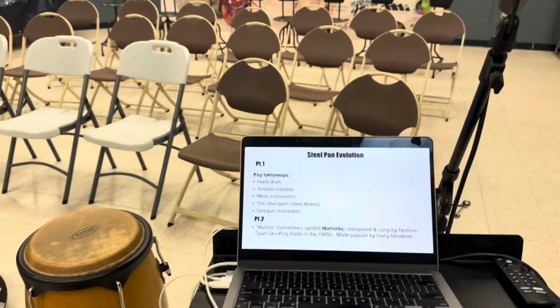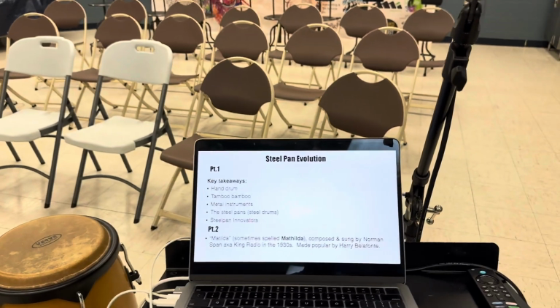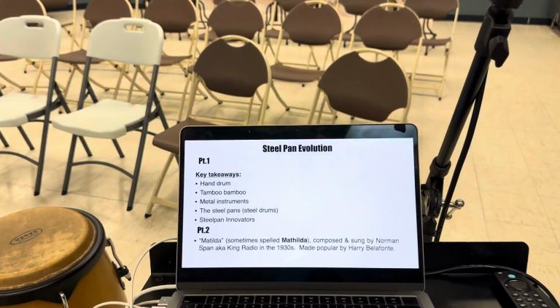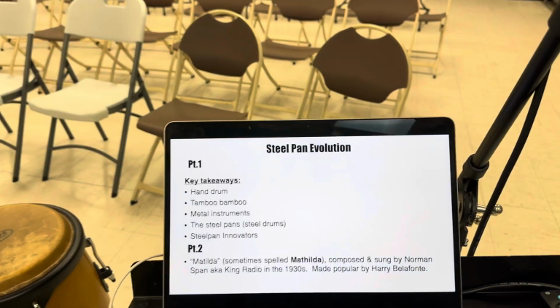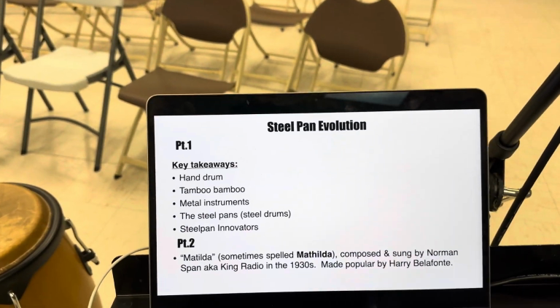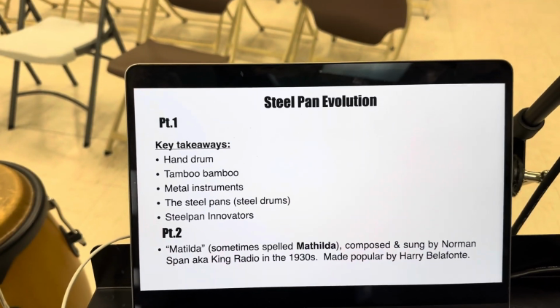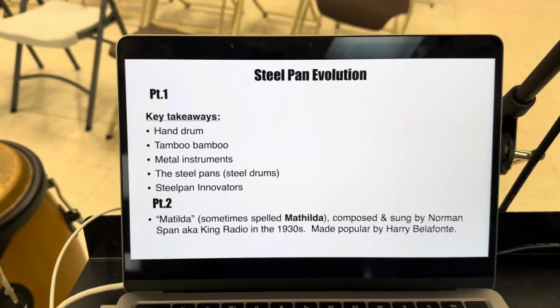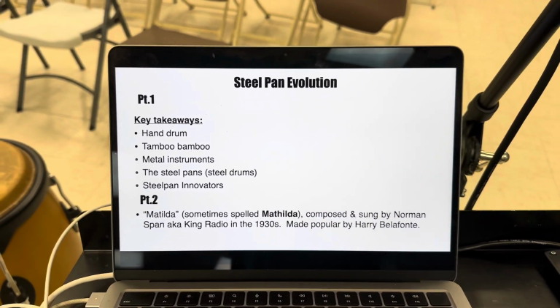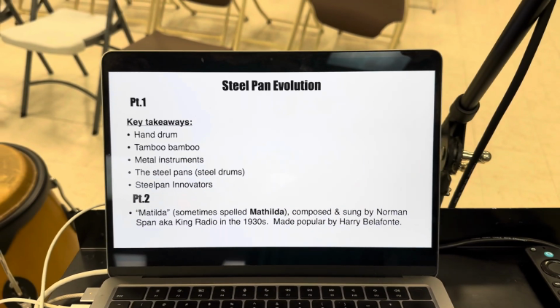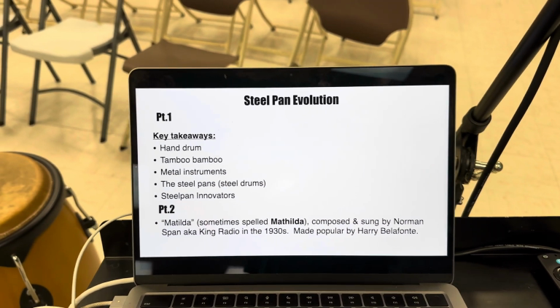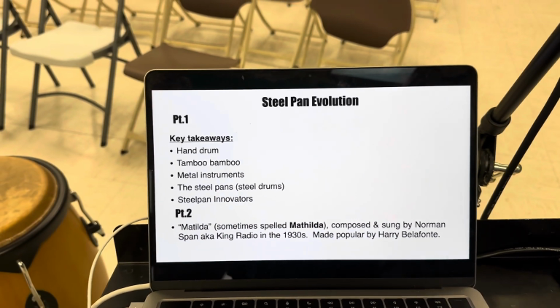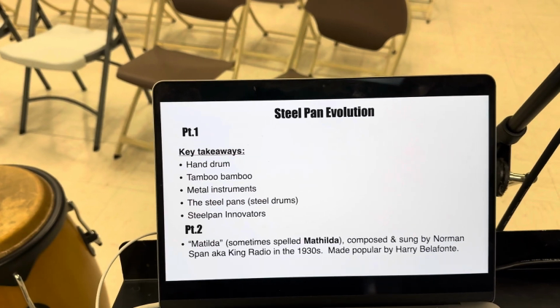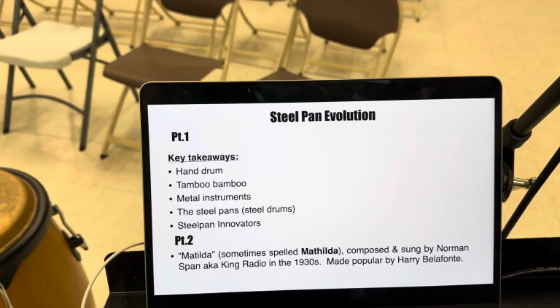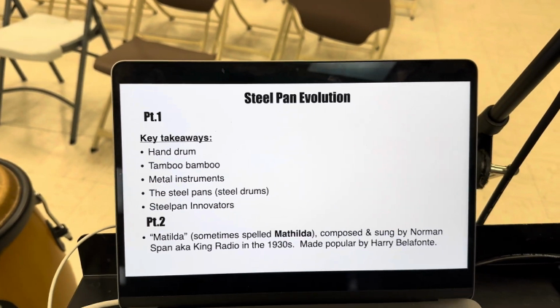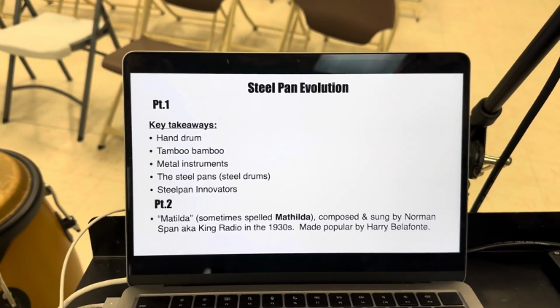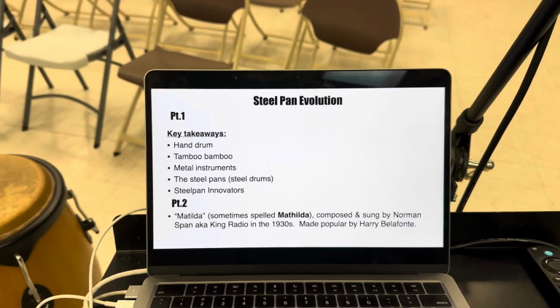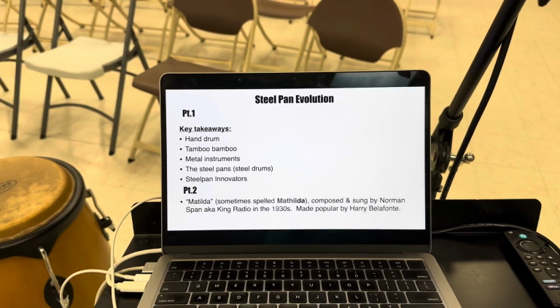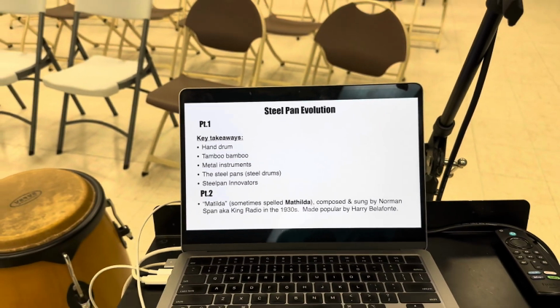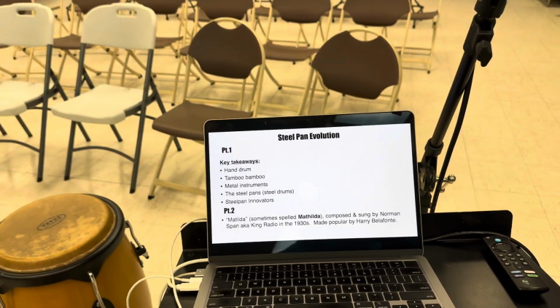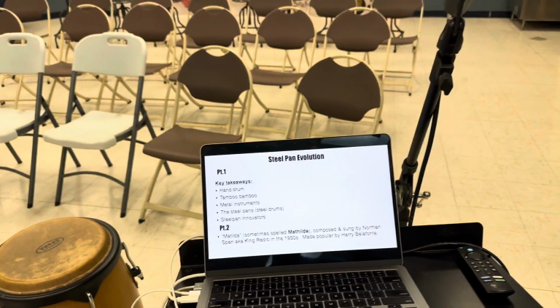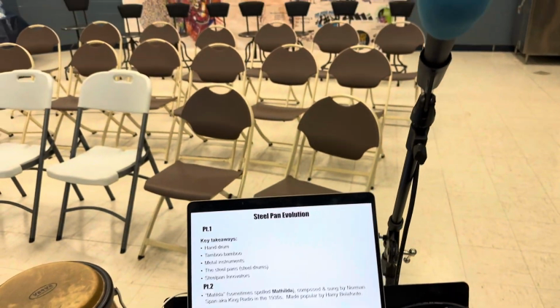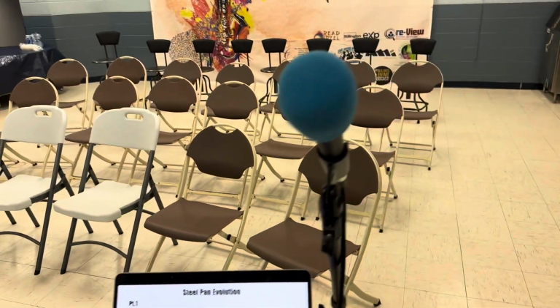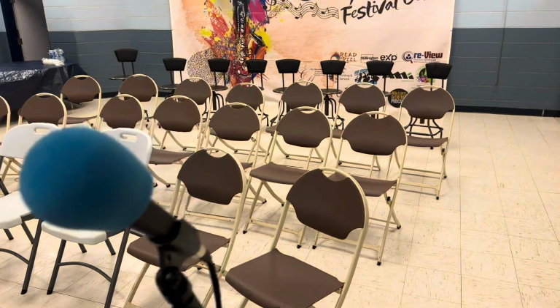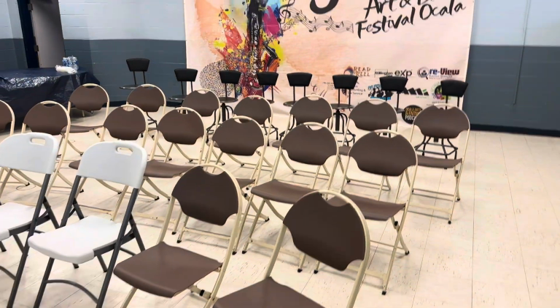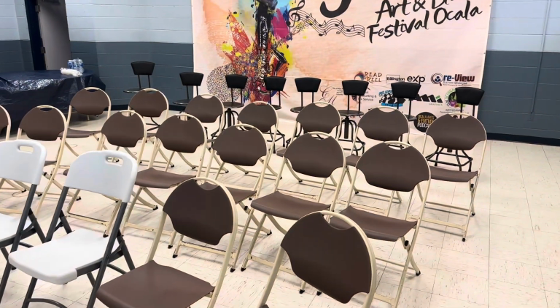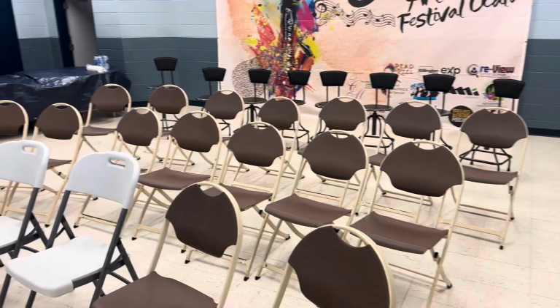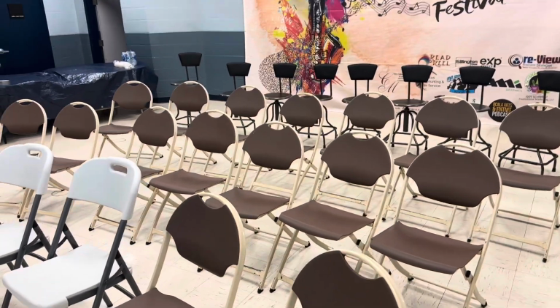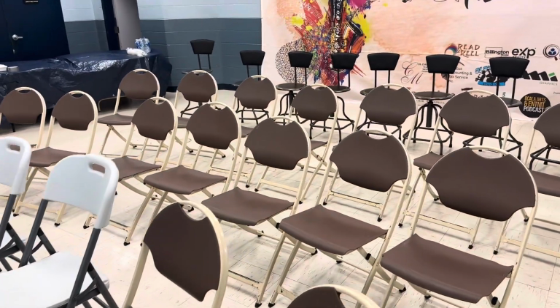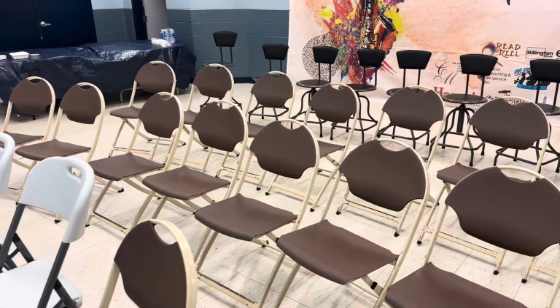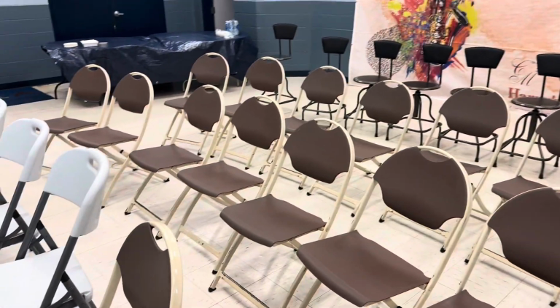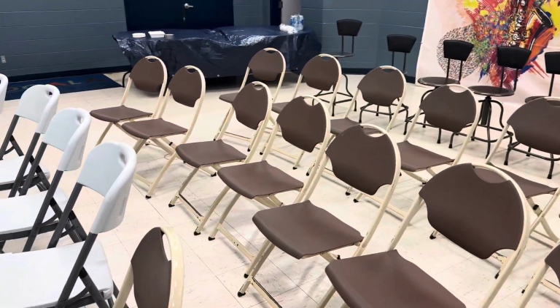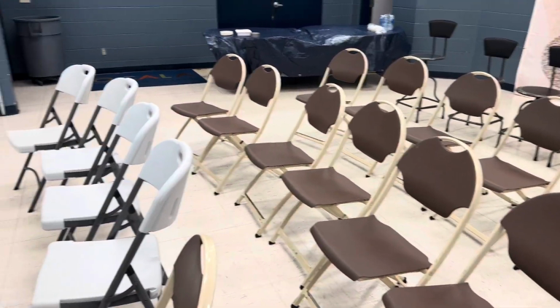What's up, y'all? This is Sean Thomas. We're getting ready for our second Steel Pan Evolution Workshop. This is happening down at the Lillian Bryant Community Center, Ocala, Florida.